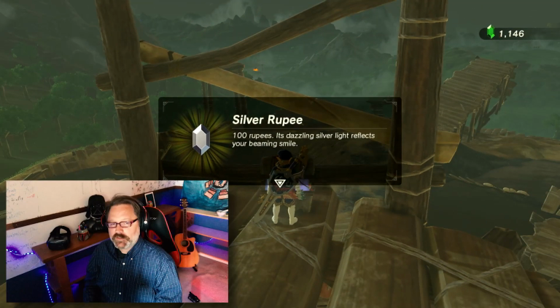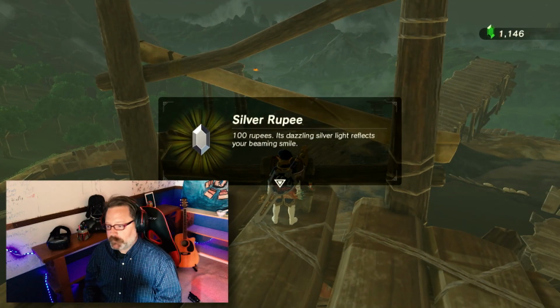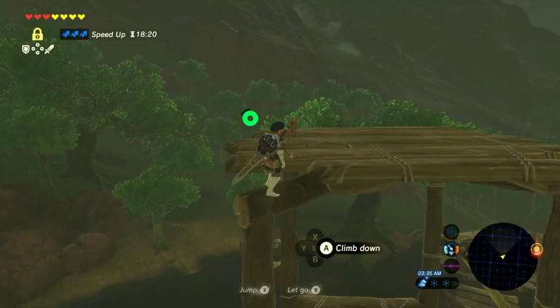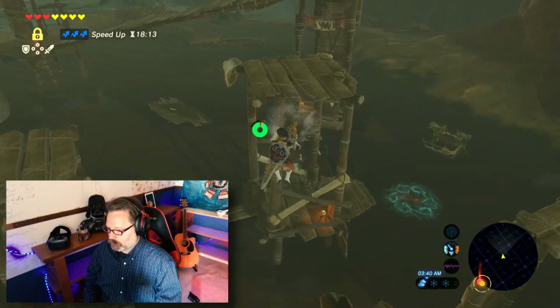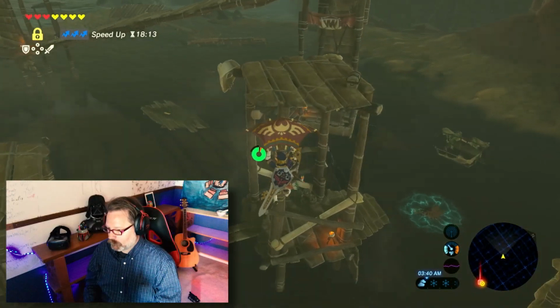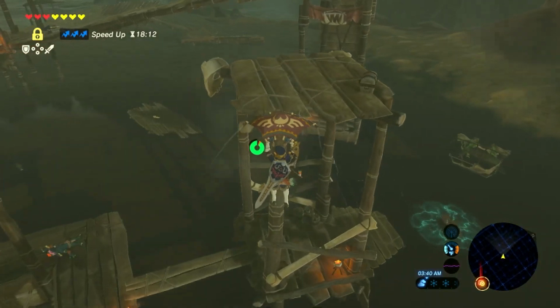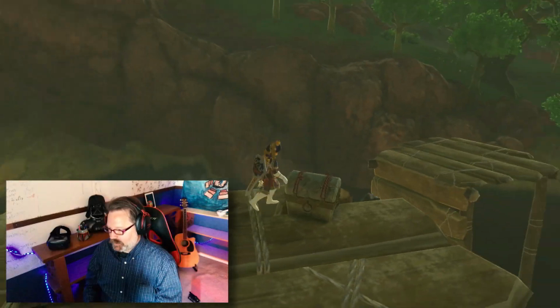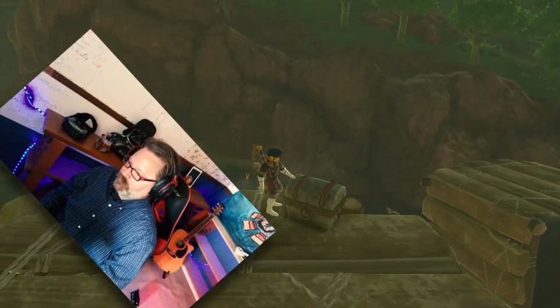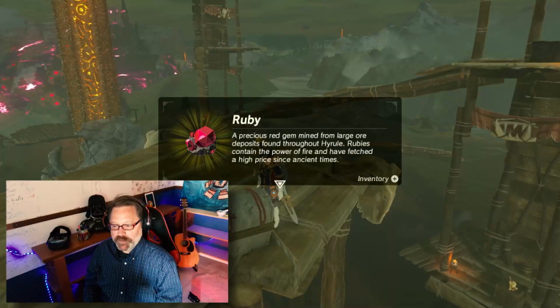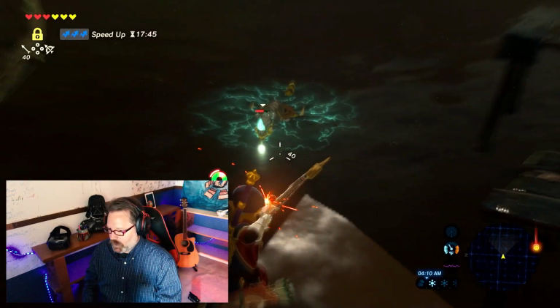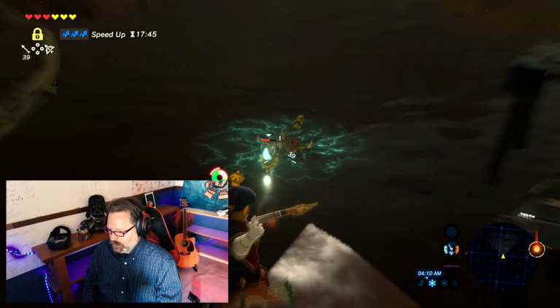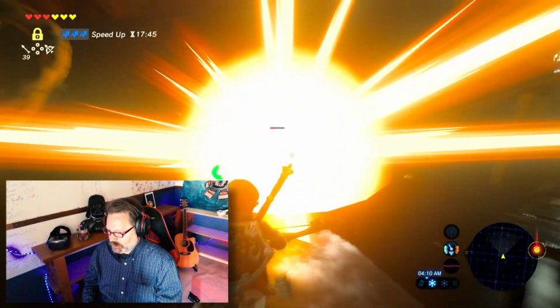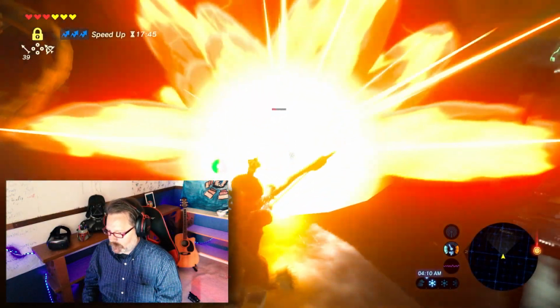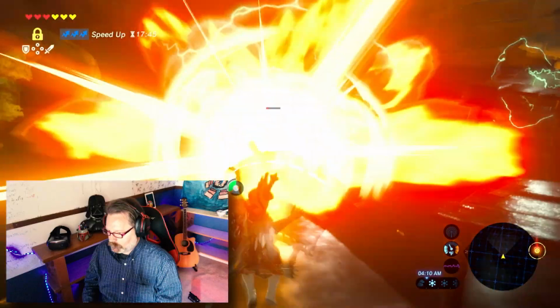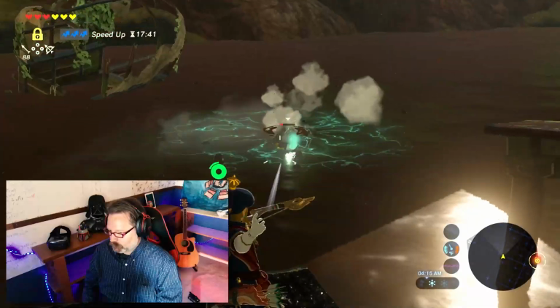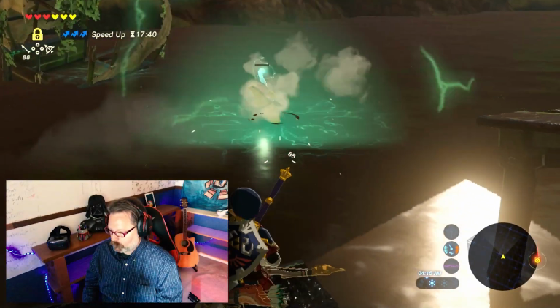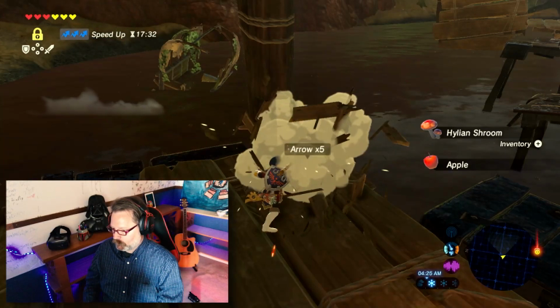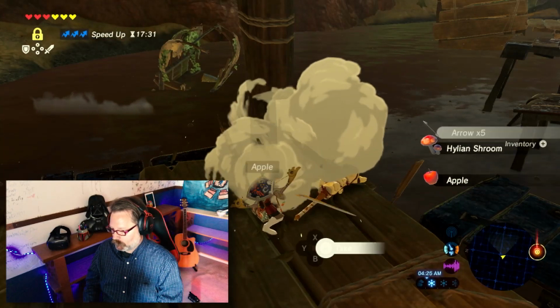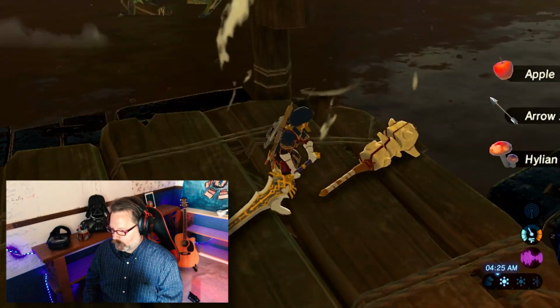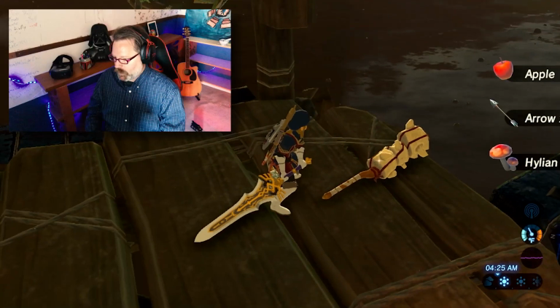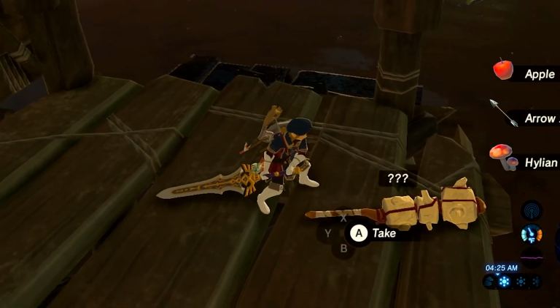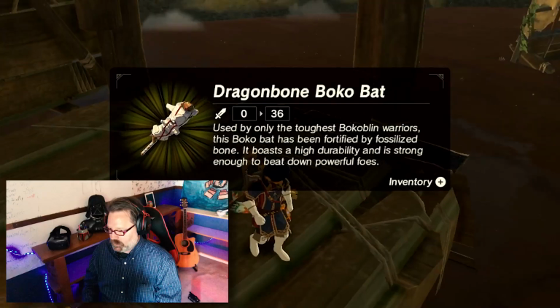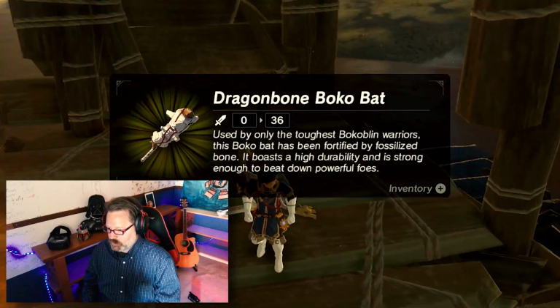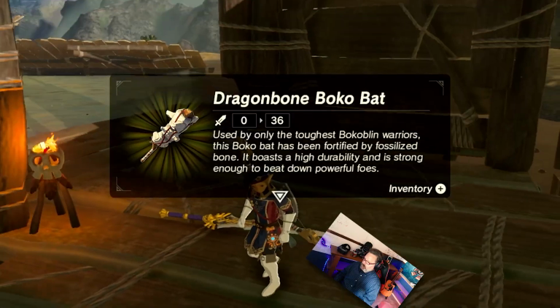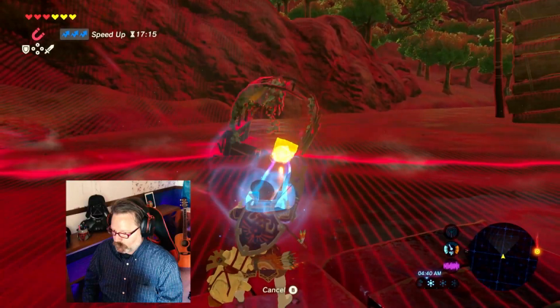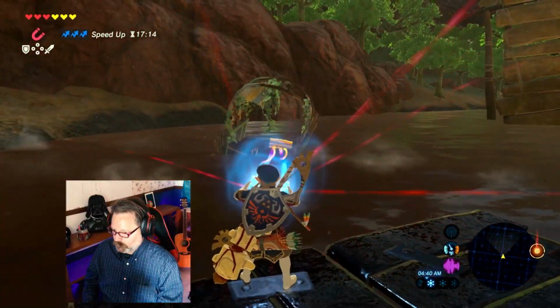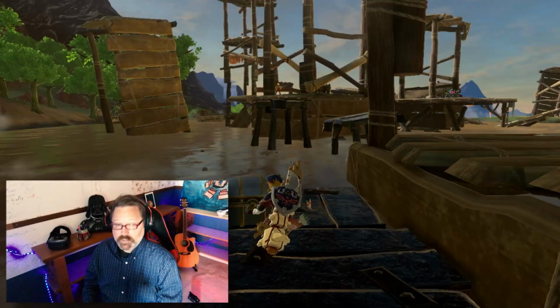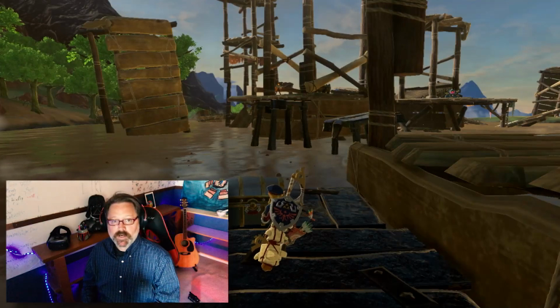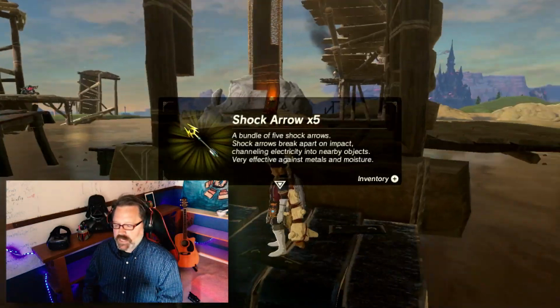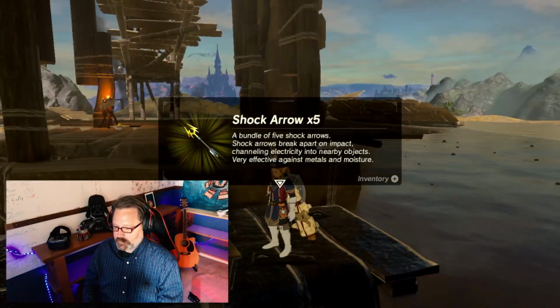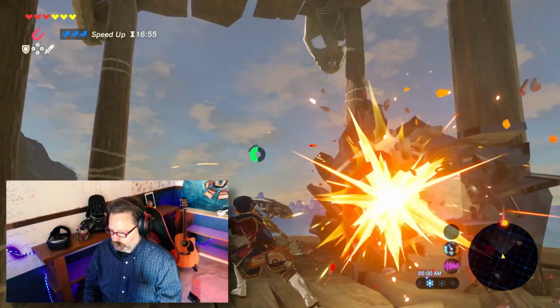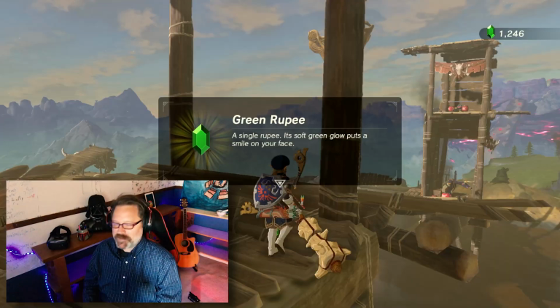Silver rupee. And we have ruby. We've got an electric Lizalfo. Arrows, this thing — dragon bone. Some nice surprises. Shock arrows. Free money.